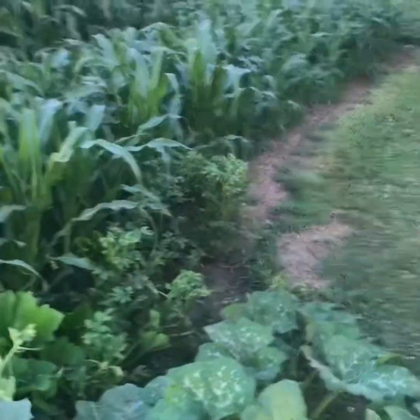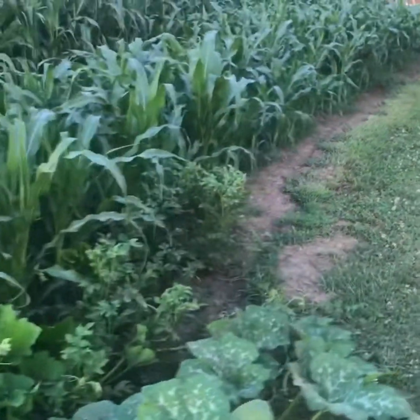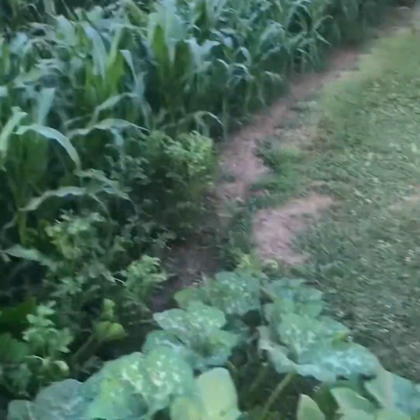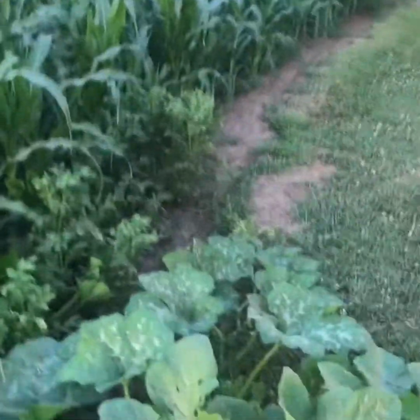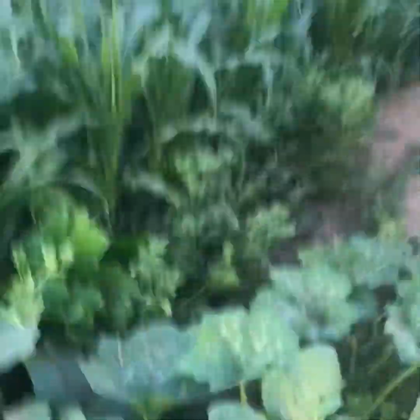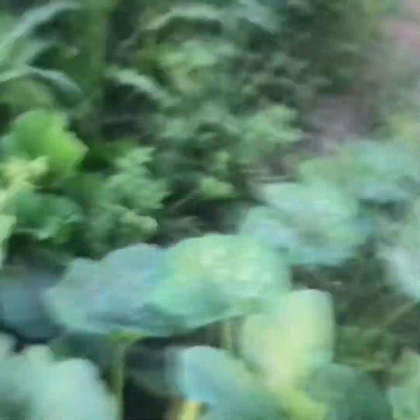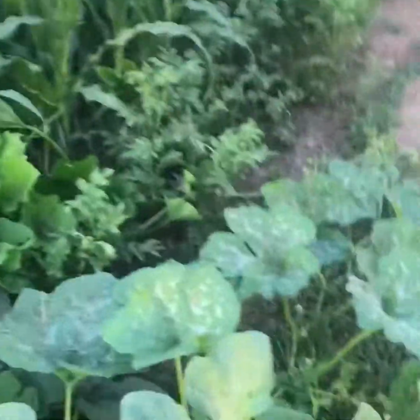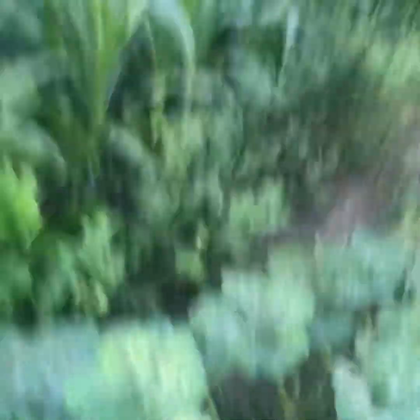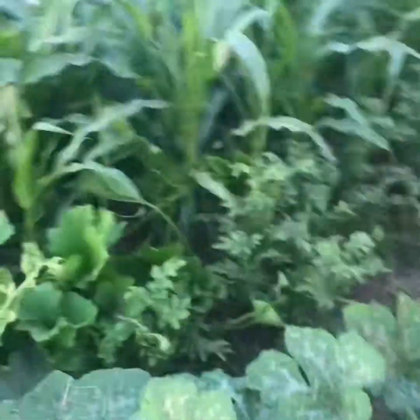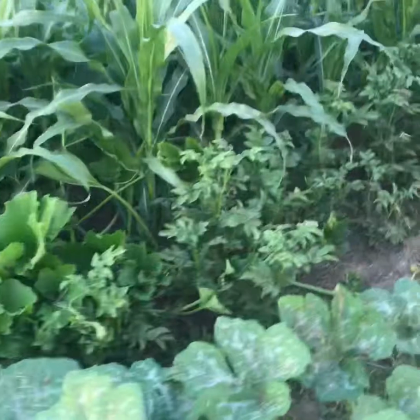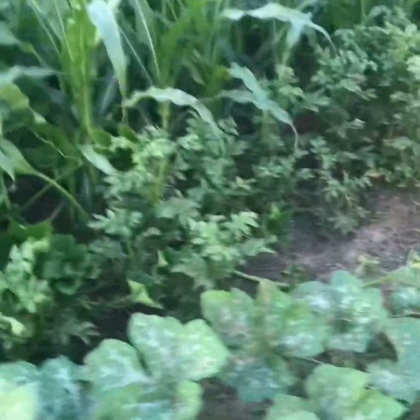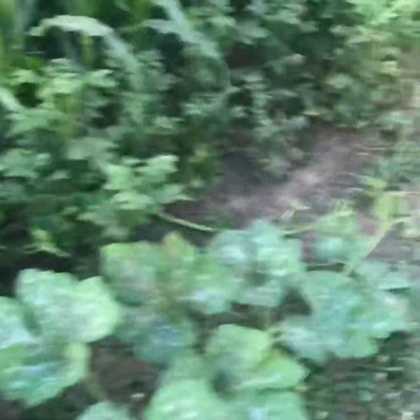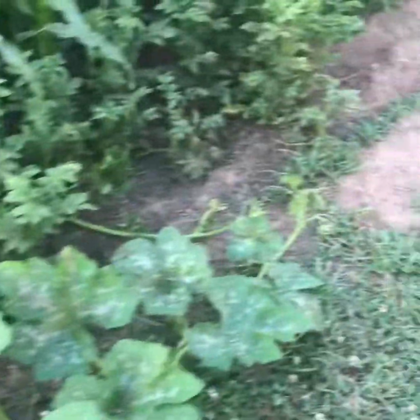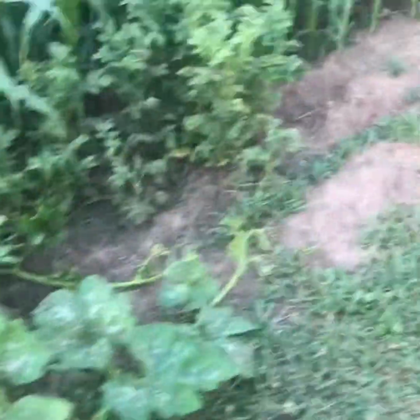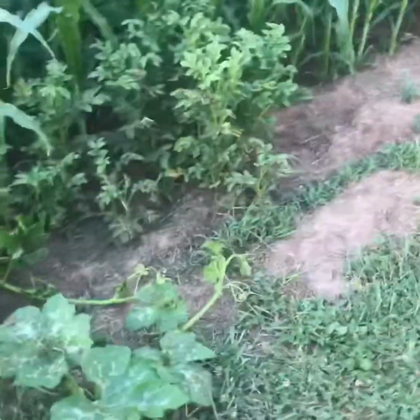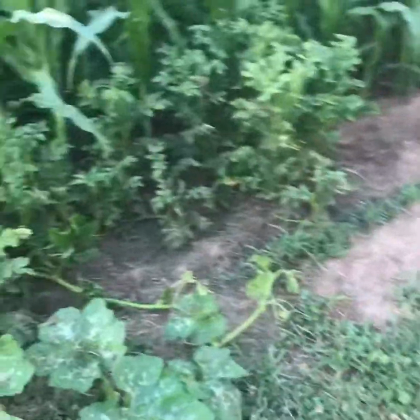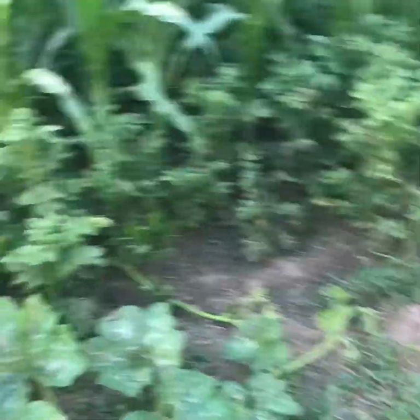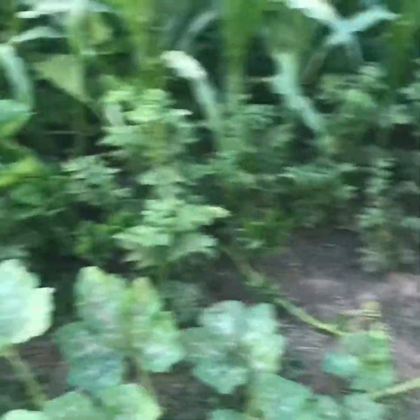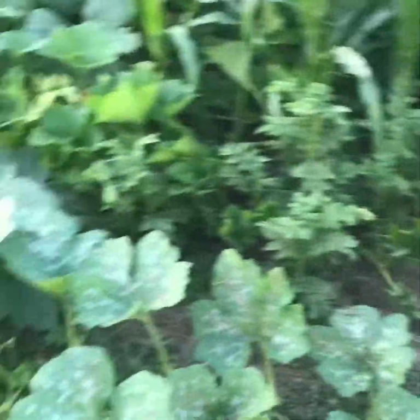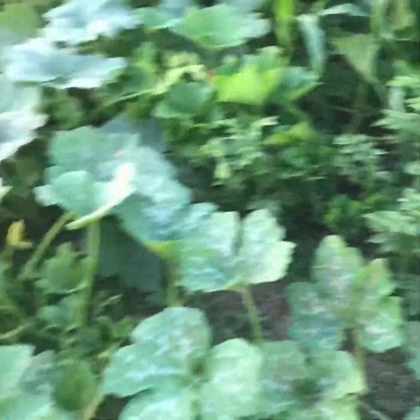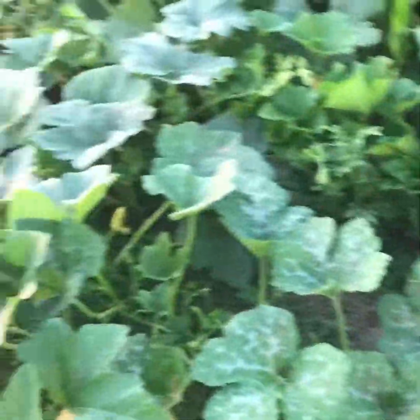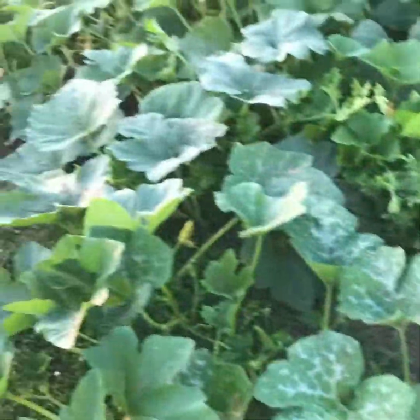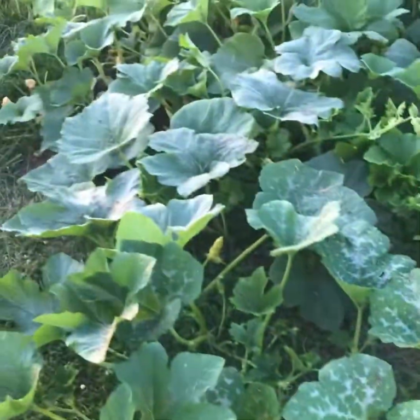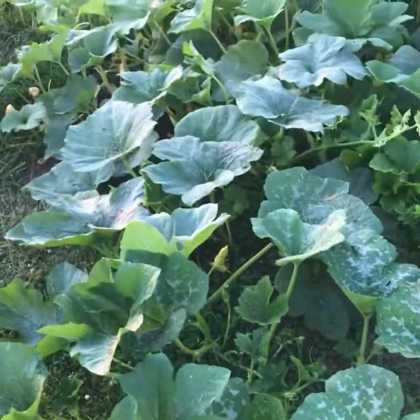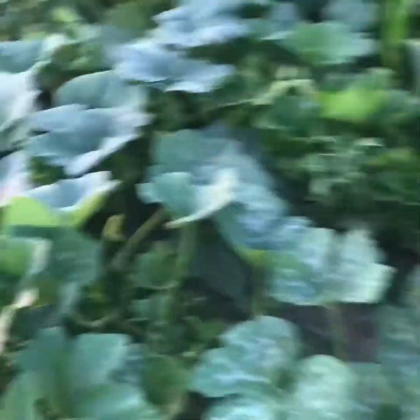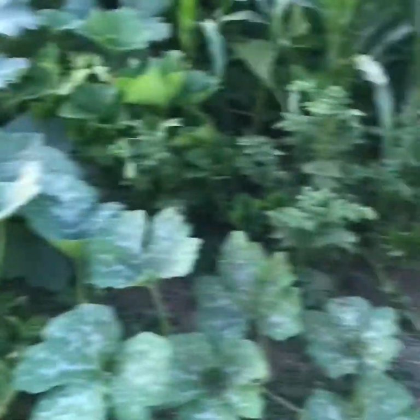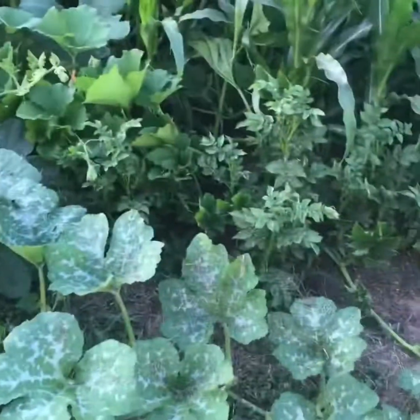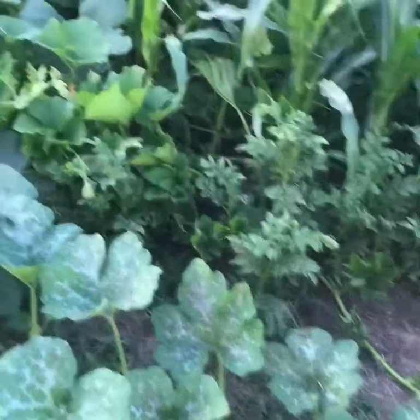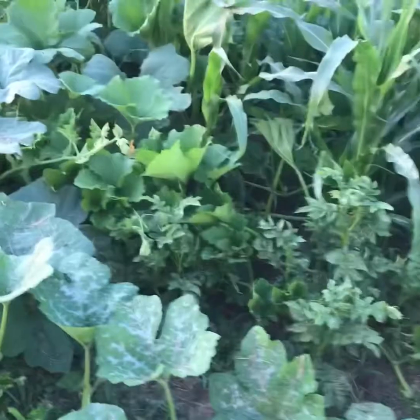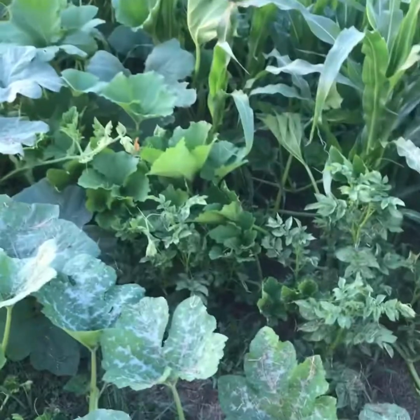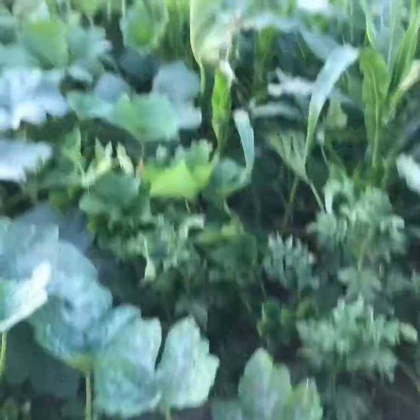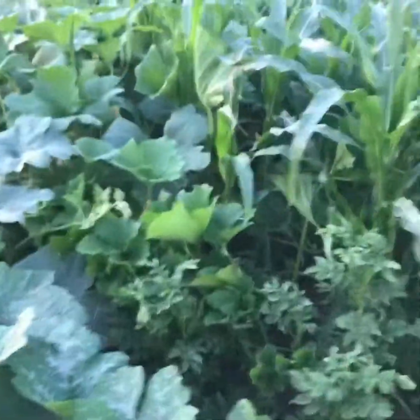We'll go counterclockwise this time. Potatoes are still doing good — the pumpkins have kind of overtaken them a little bit.